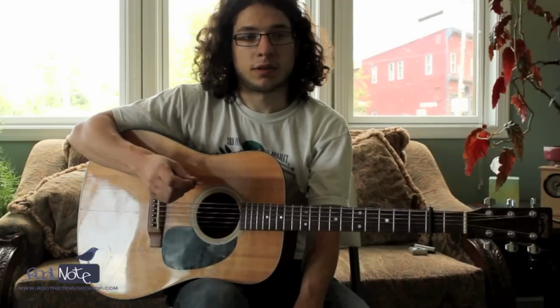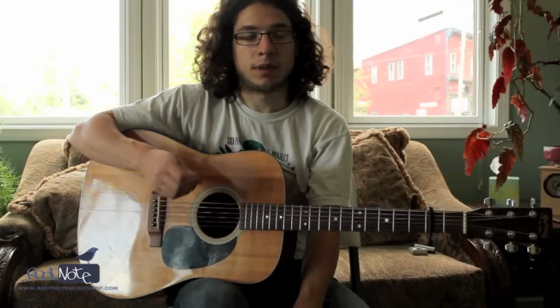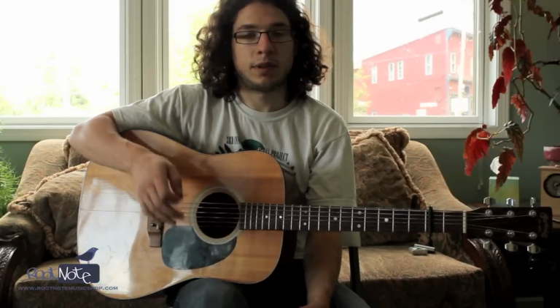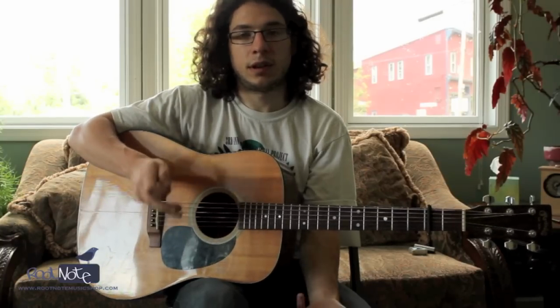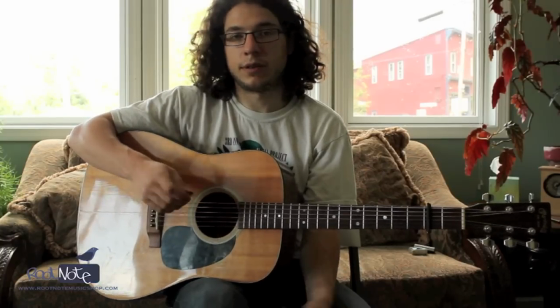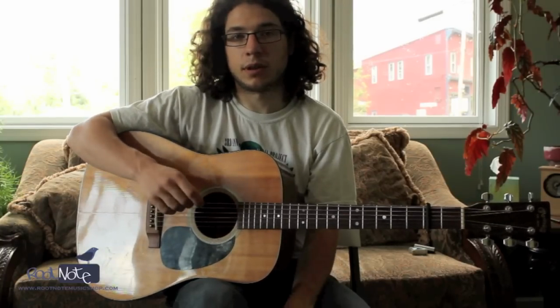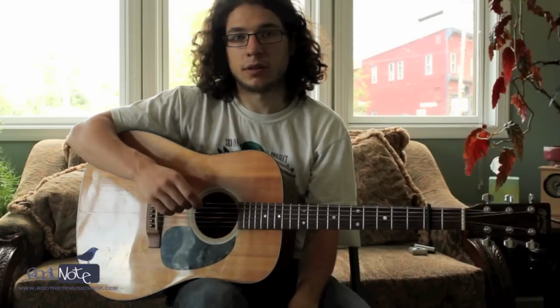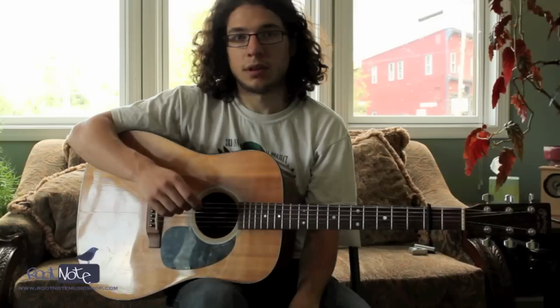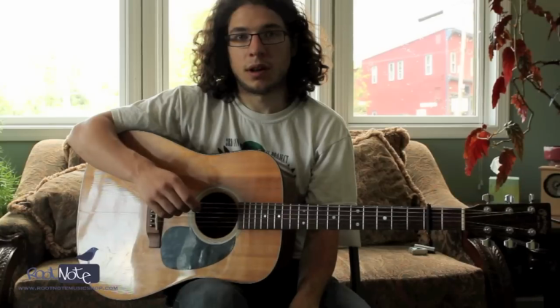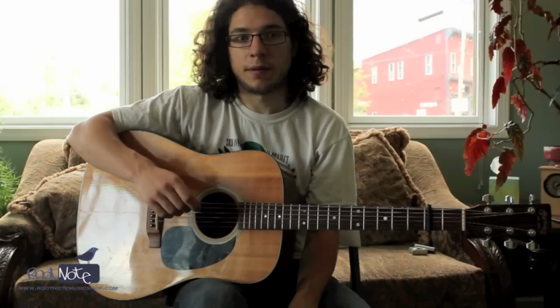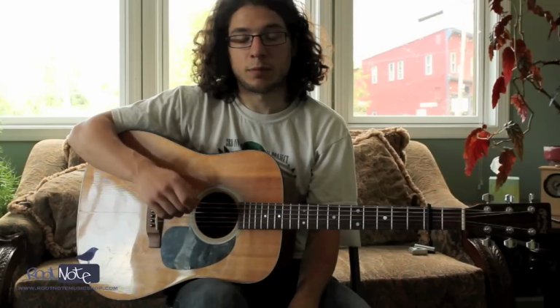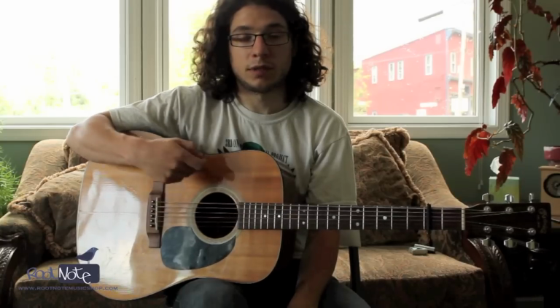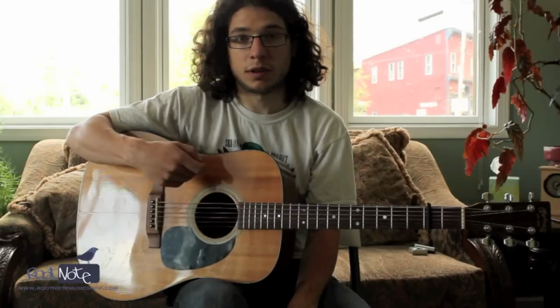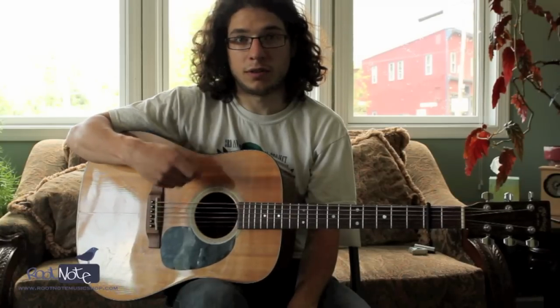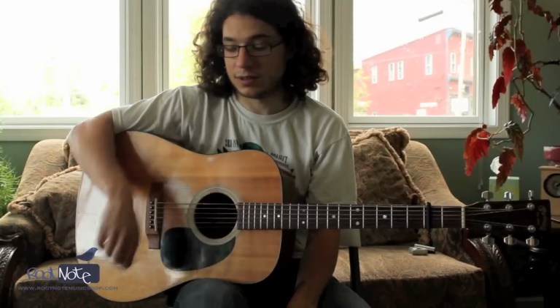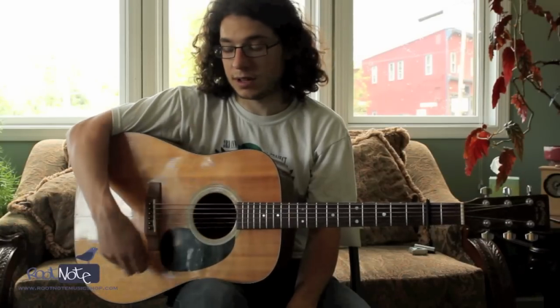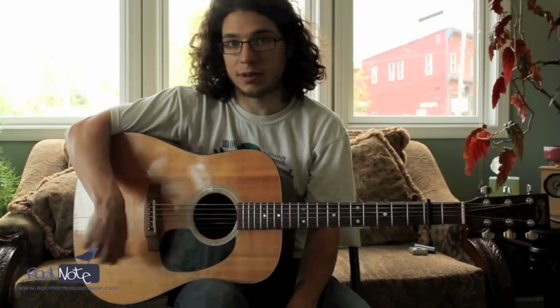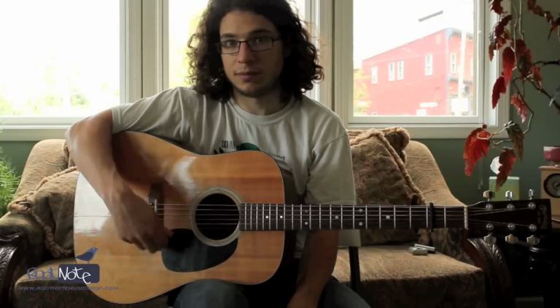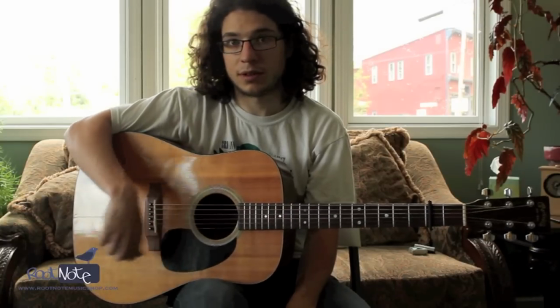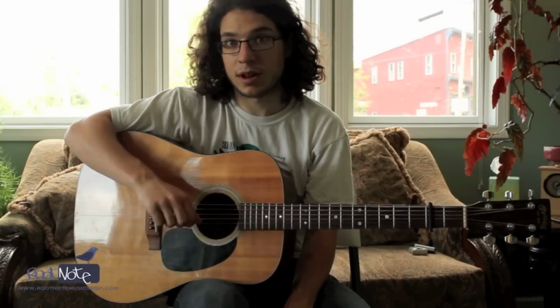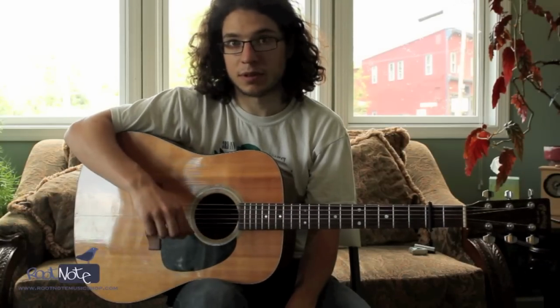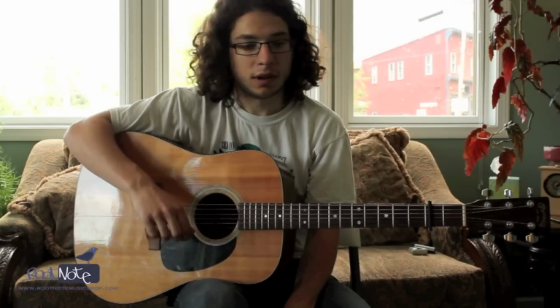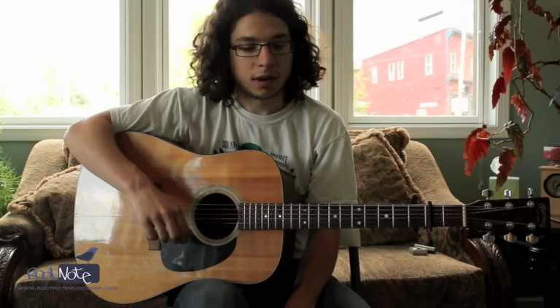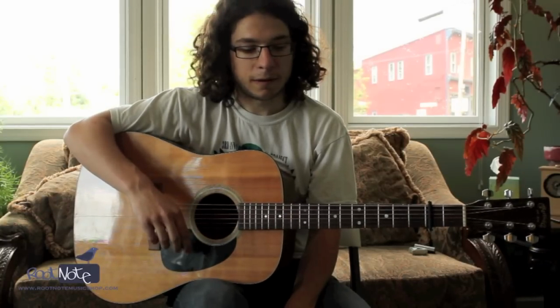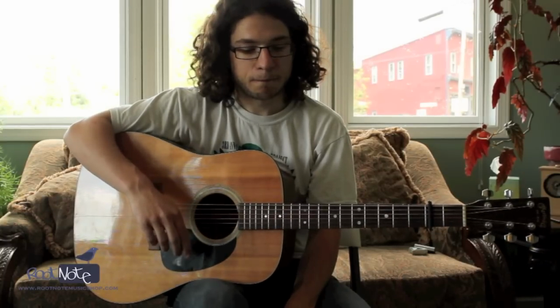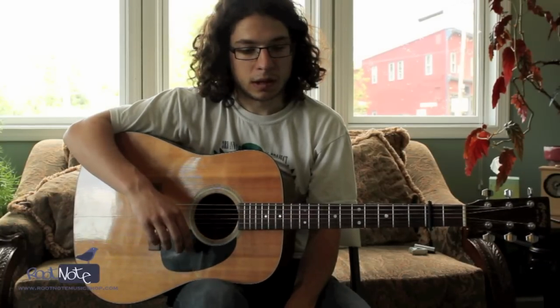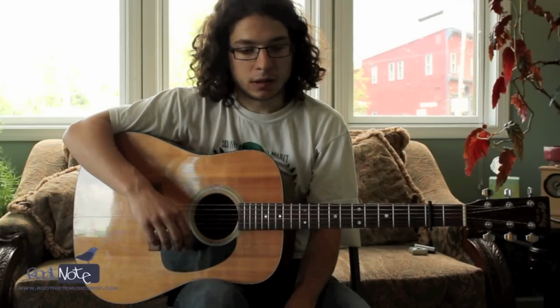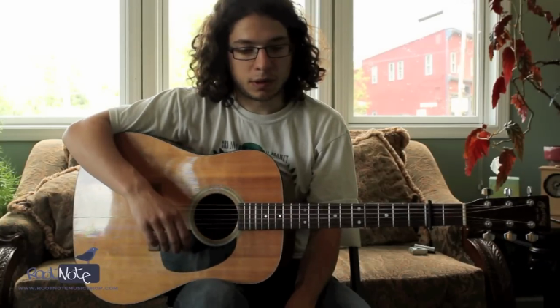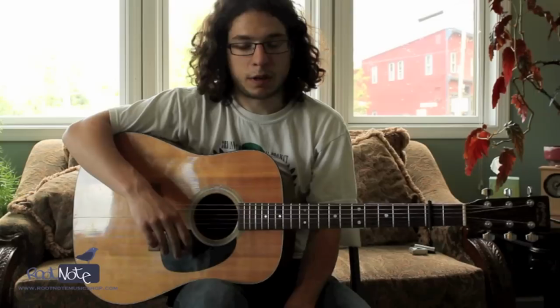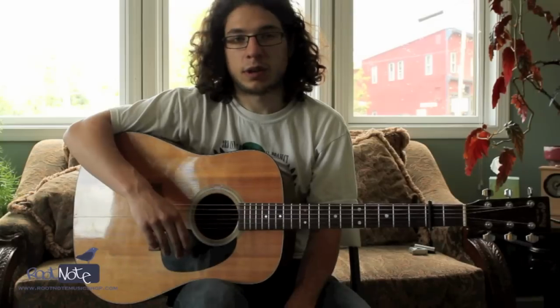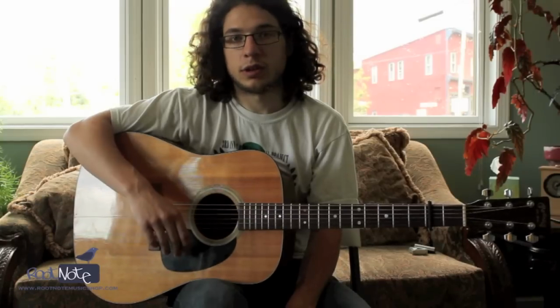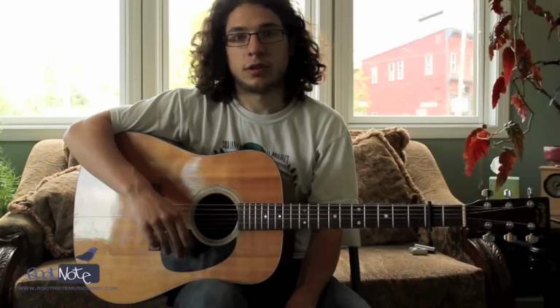Some different ways to get different tone colors, especially if you're playing acoustic because you don't have any tone knobs. But it applies to electric guitar too.